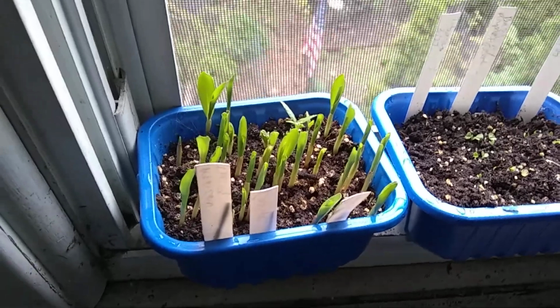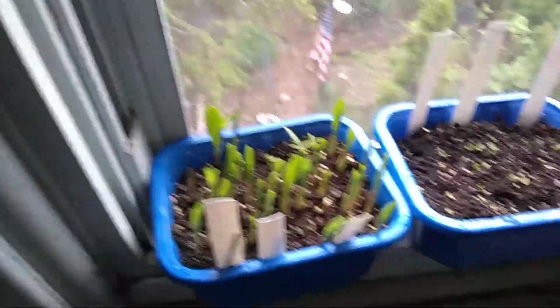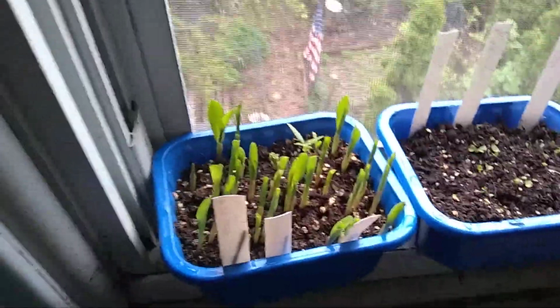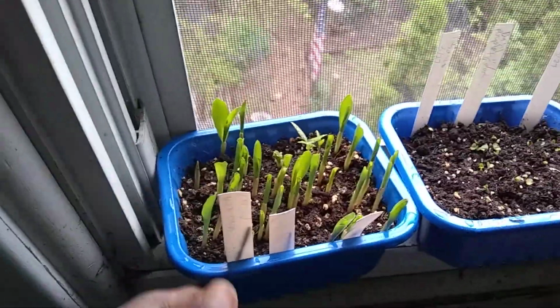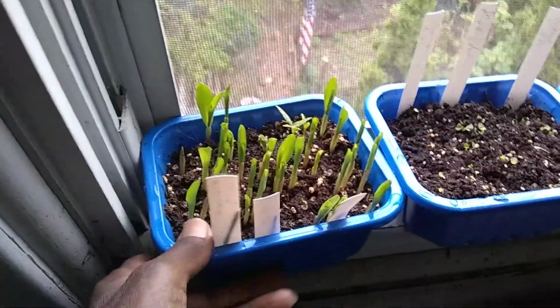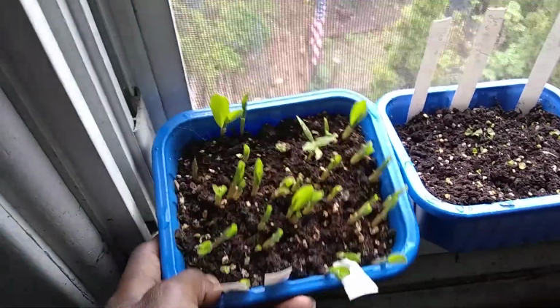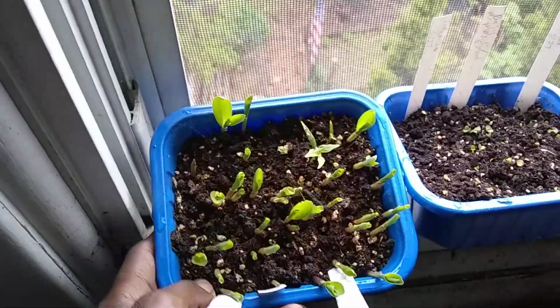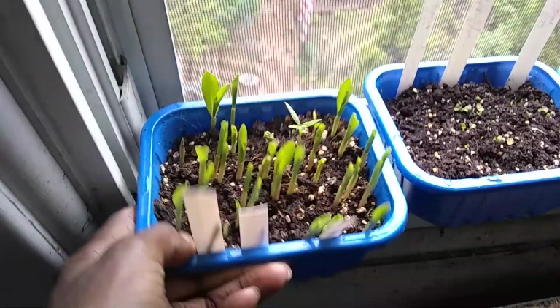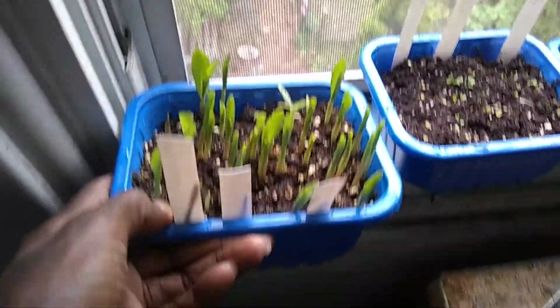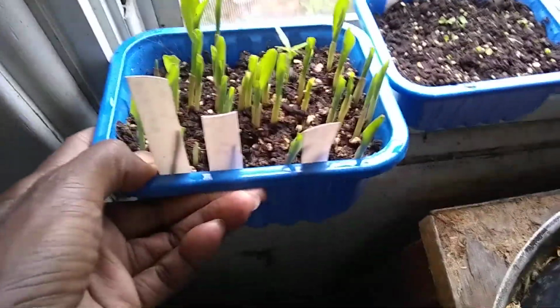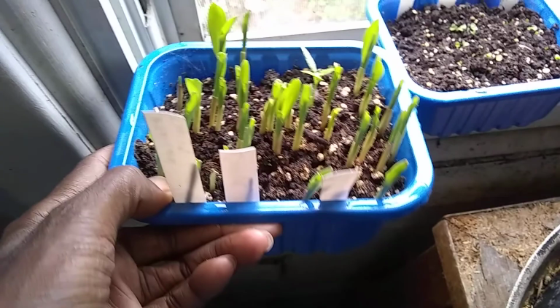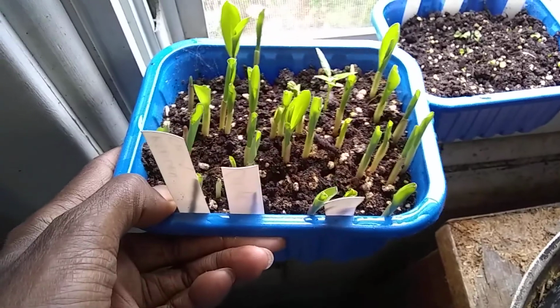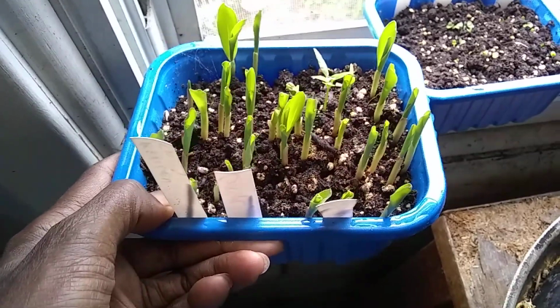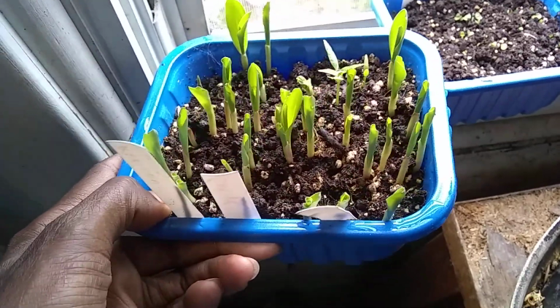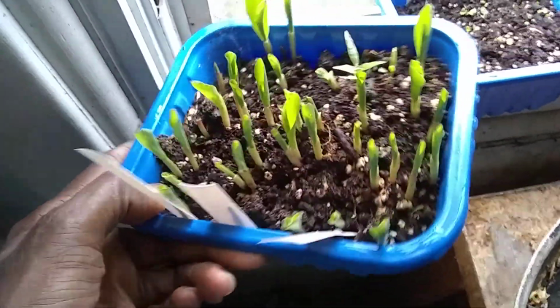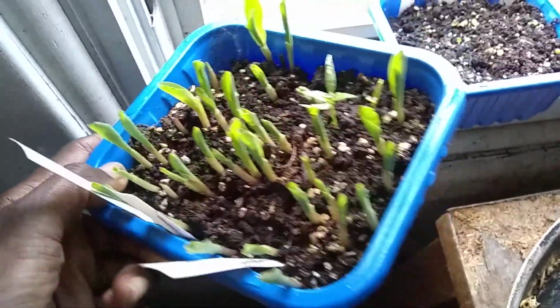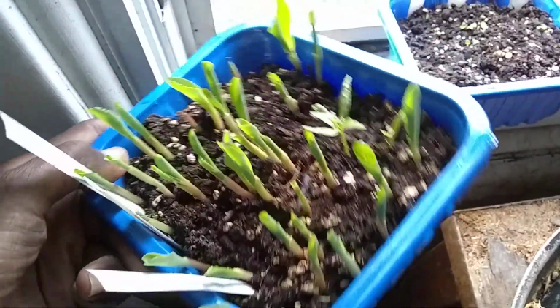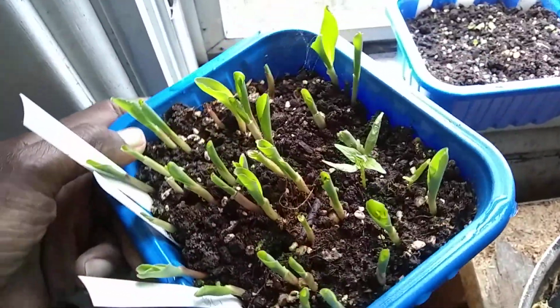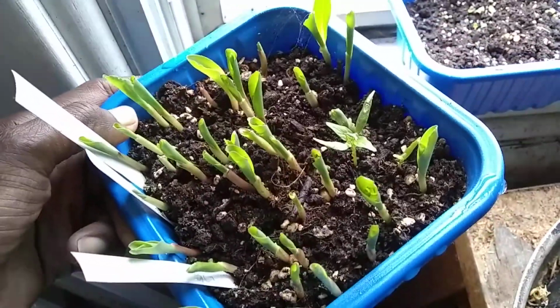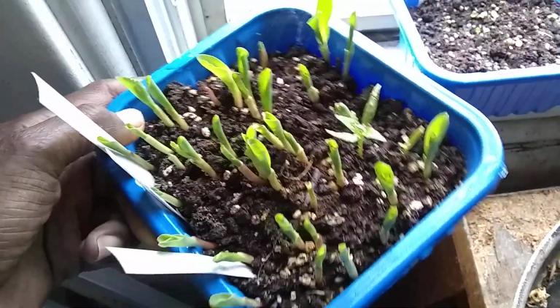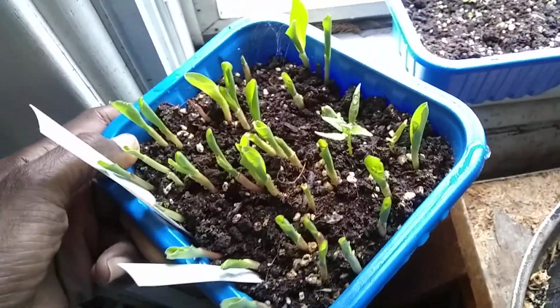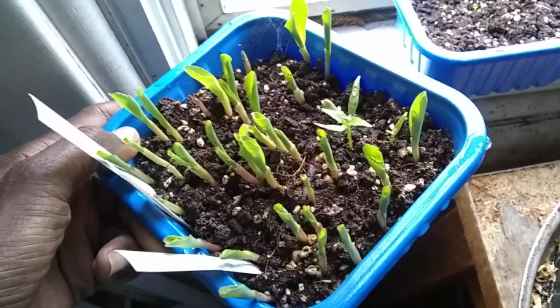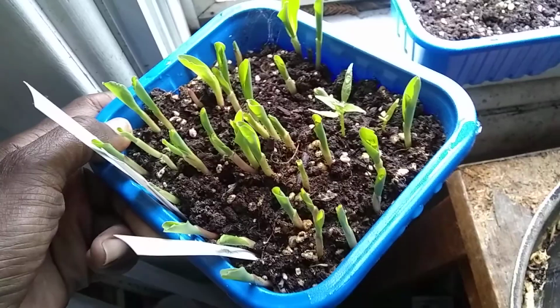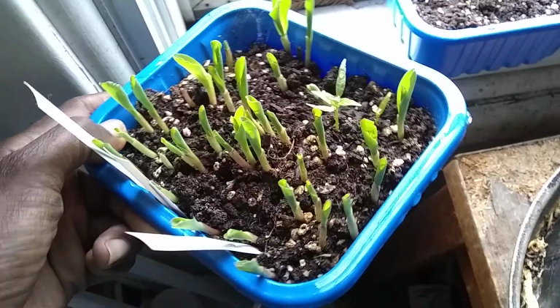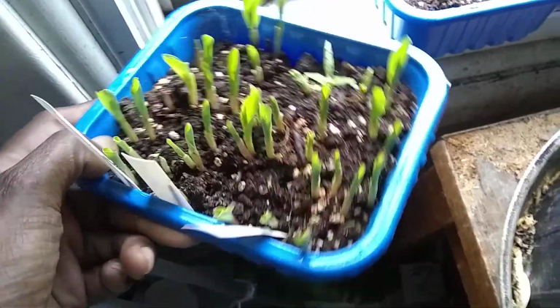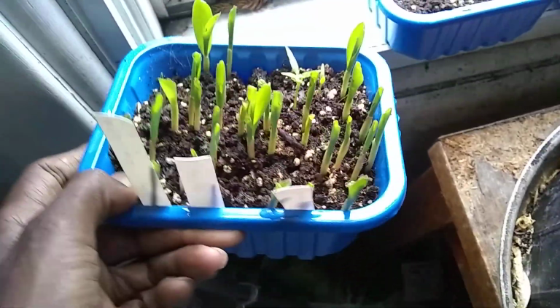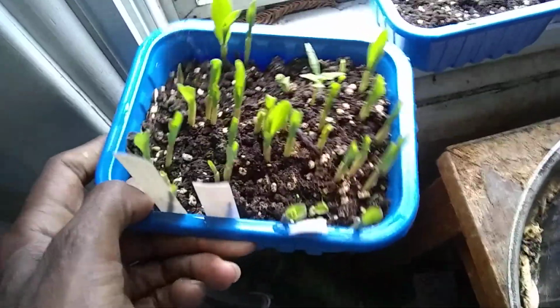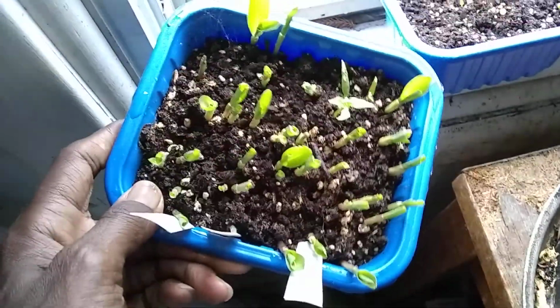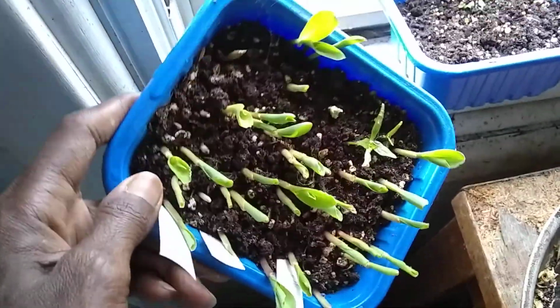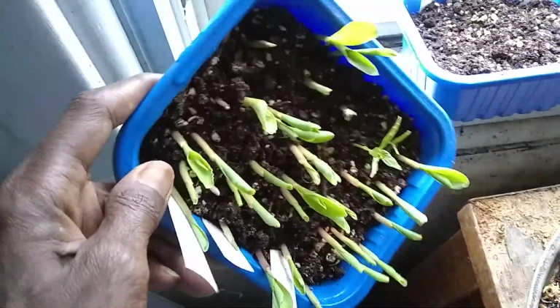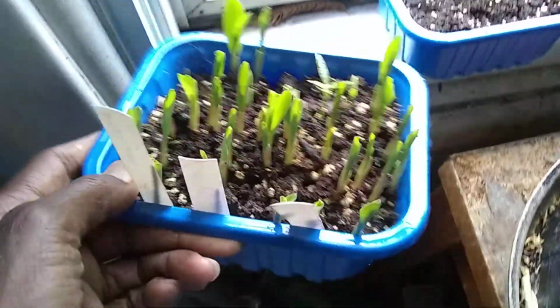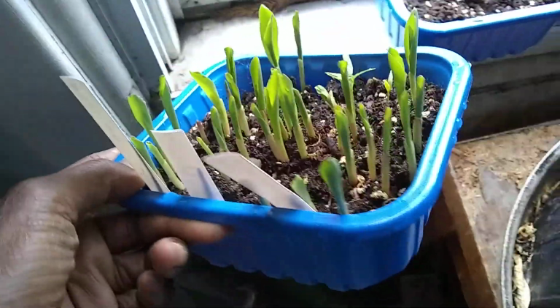Okay, so this is April 6th, and I think it was like three days ago when I planted these. I soaked them about four days ago, and three days ago I planted these, and here they are.